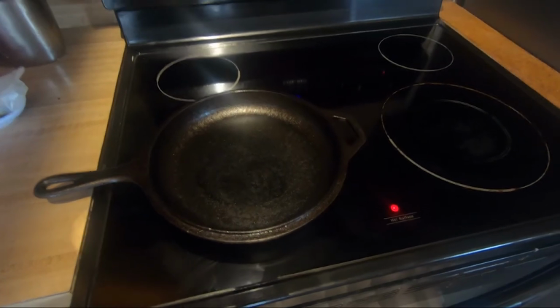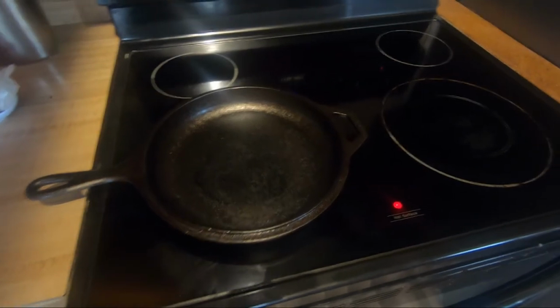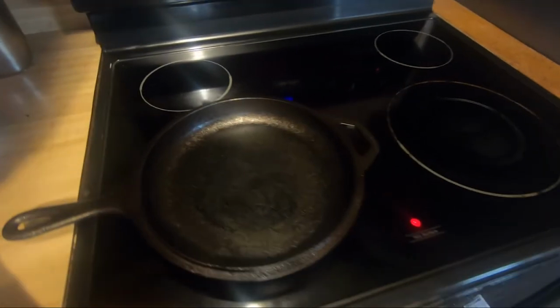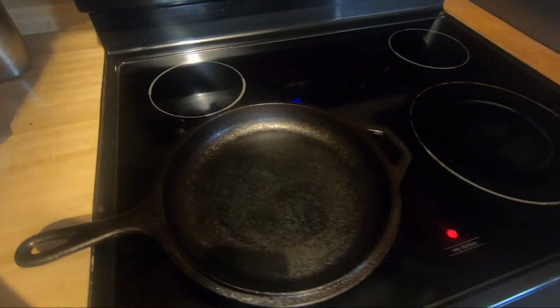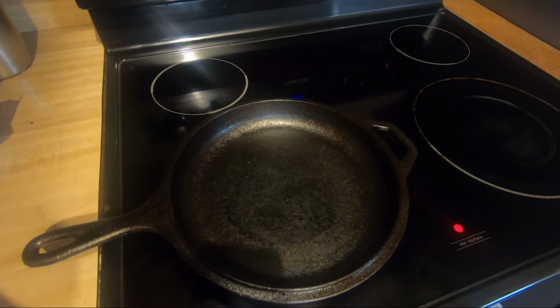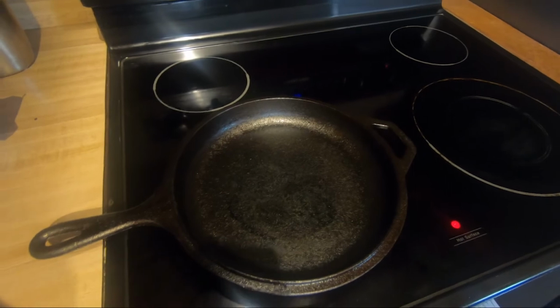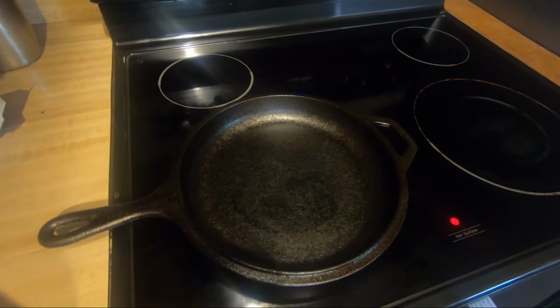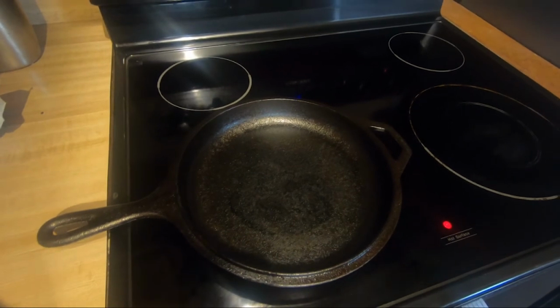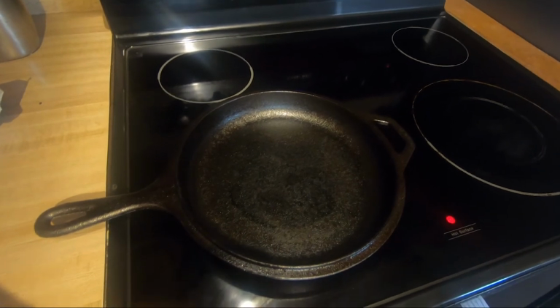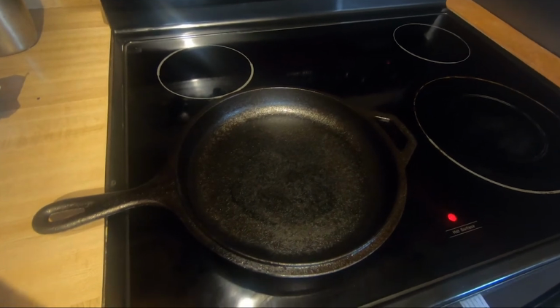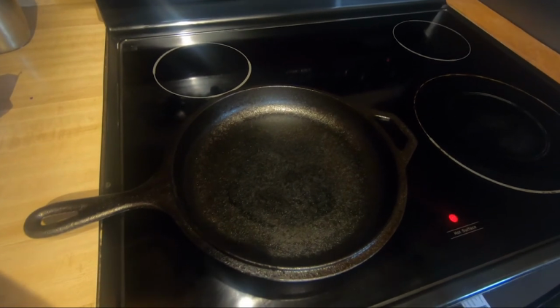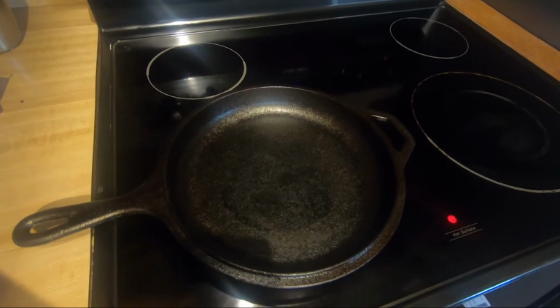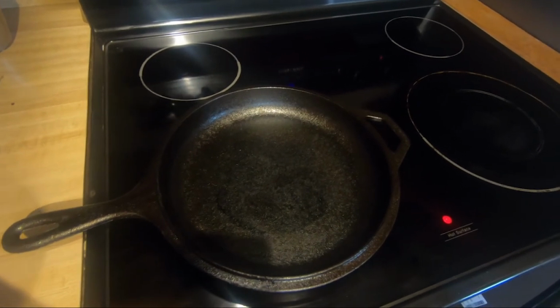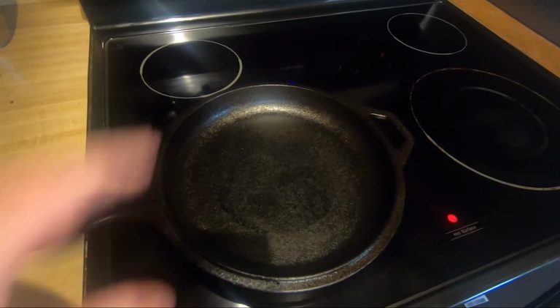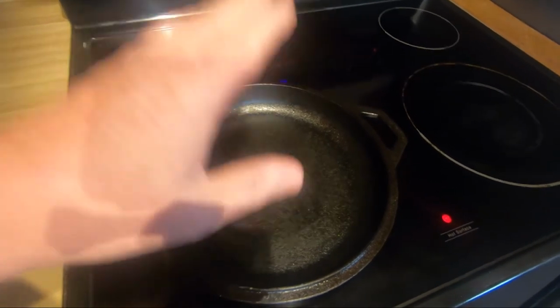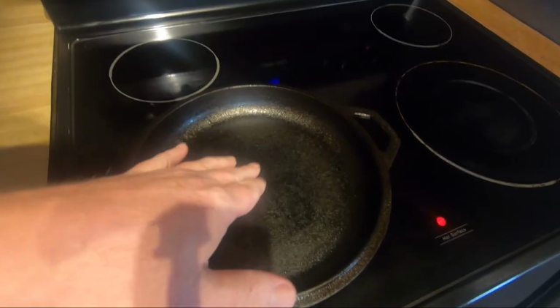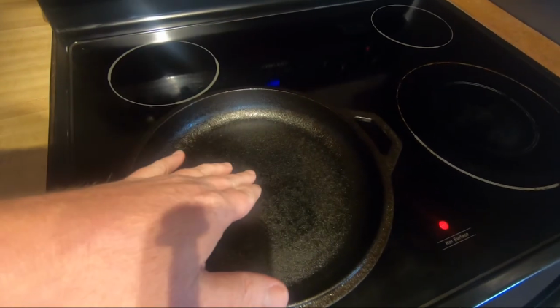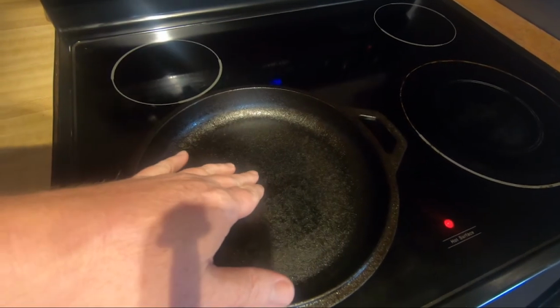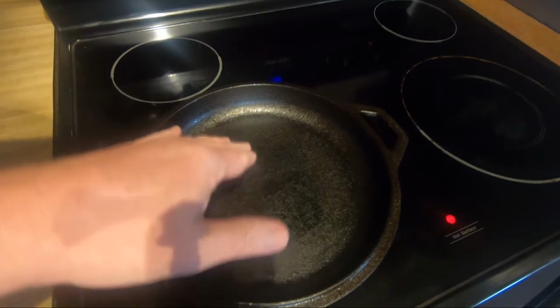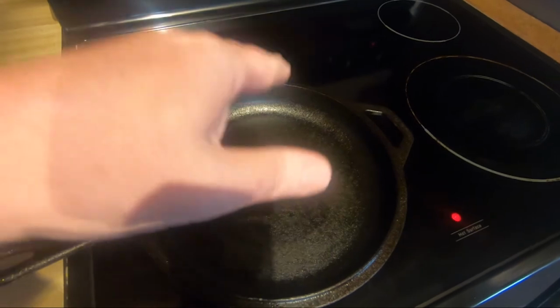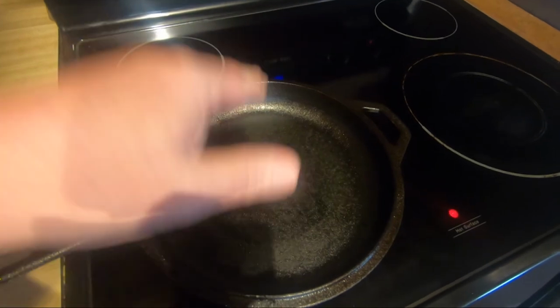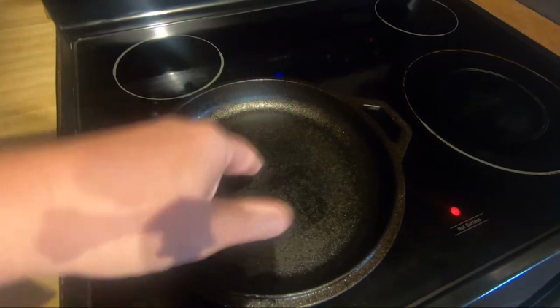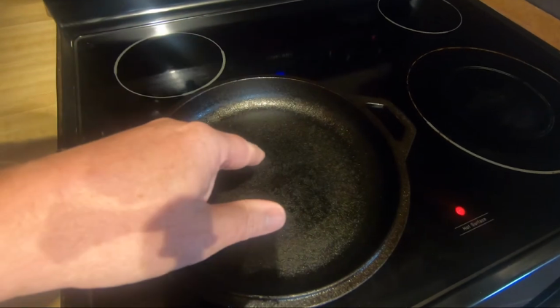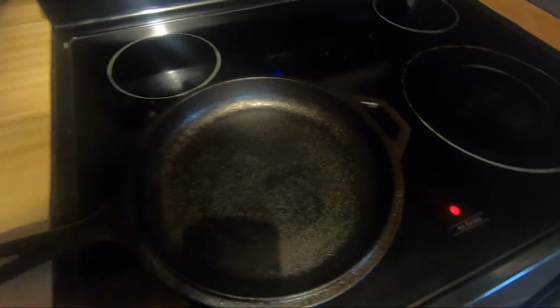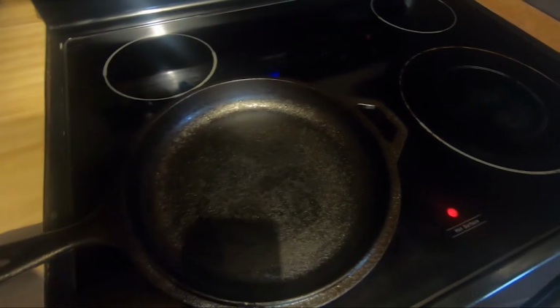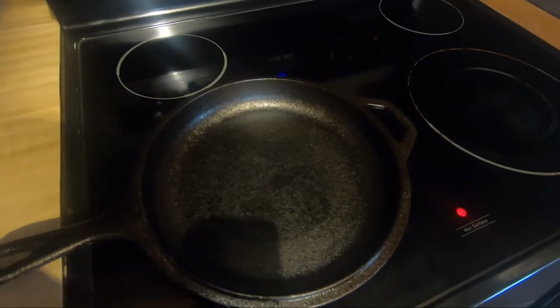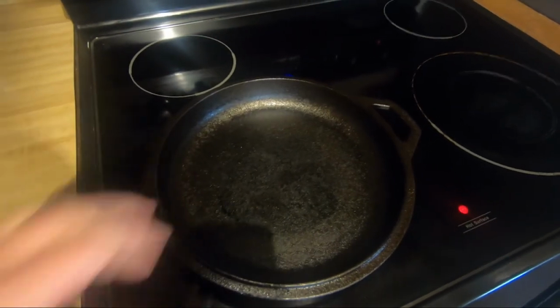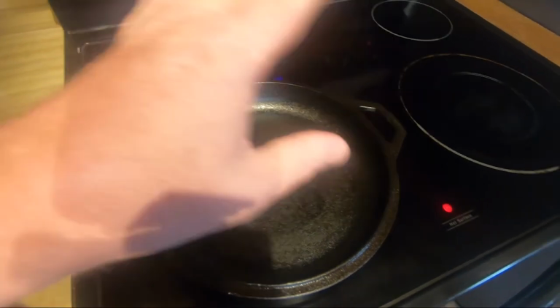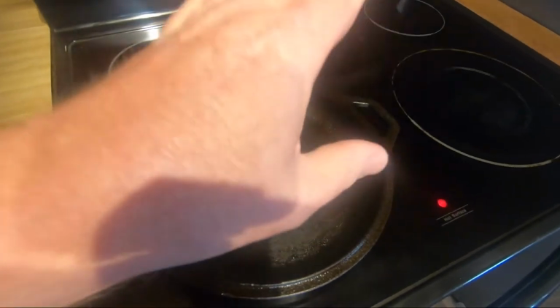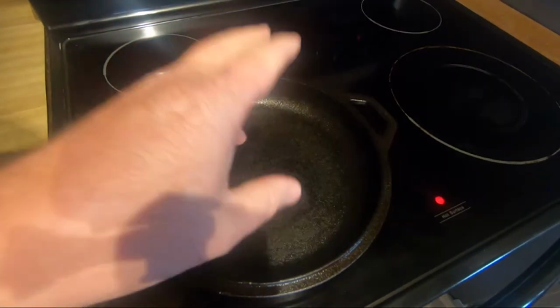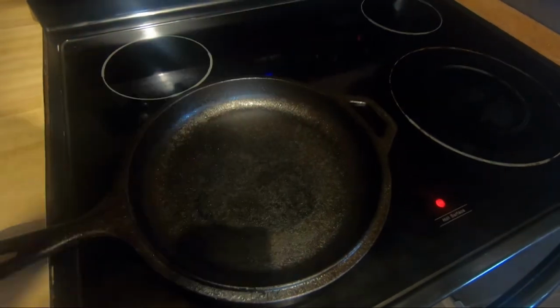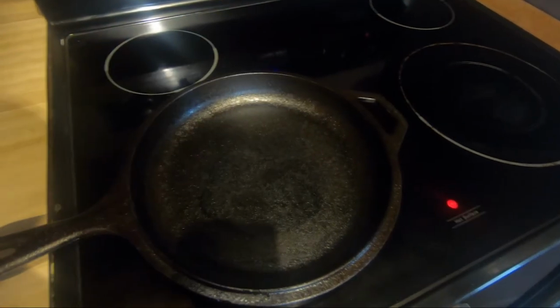Hello, welcome back to JB Cooks. My name is JB and in this video we're going to cook pancakes in a cast iron skillet — and not just any pancakes, I'm going to make some chocolate chip ones.